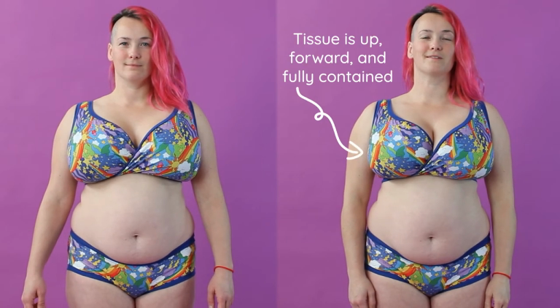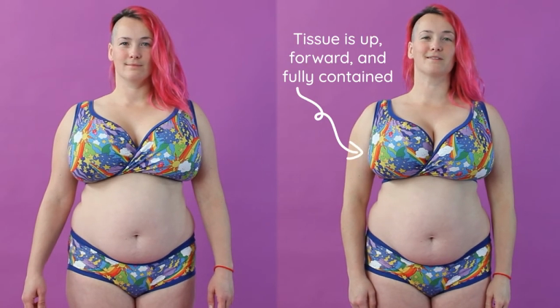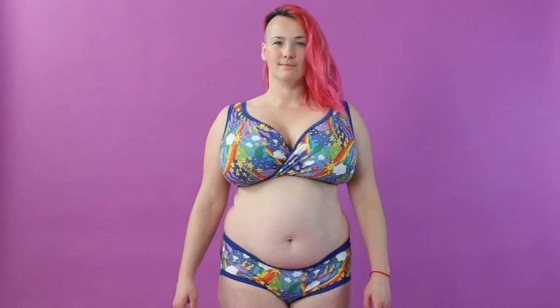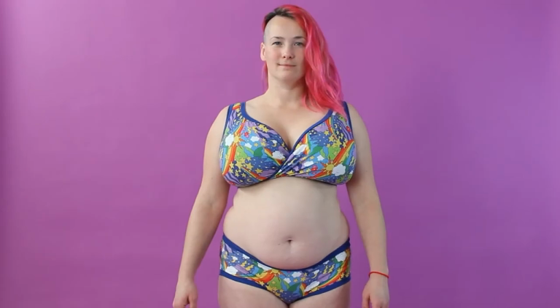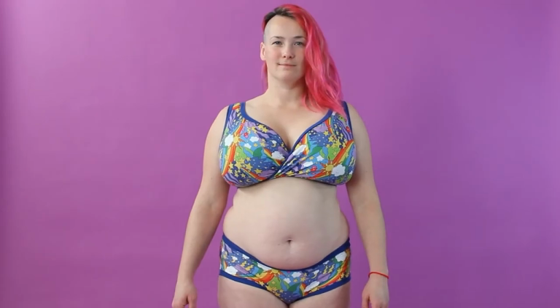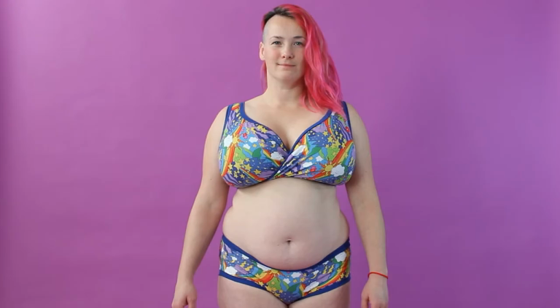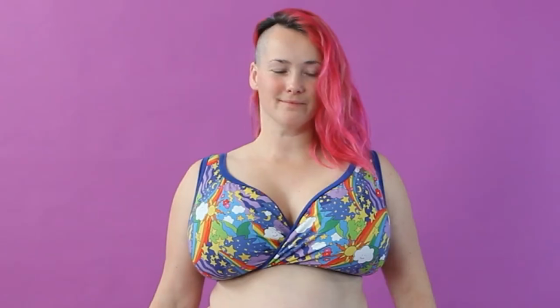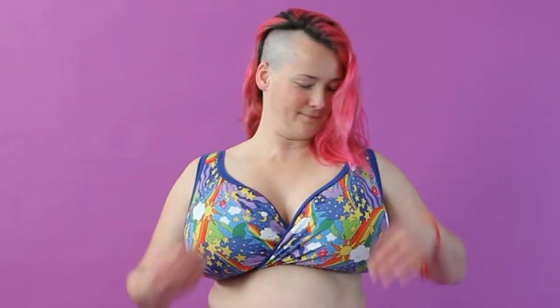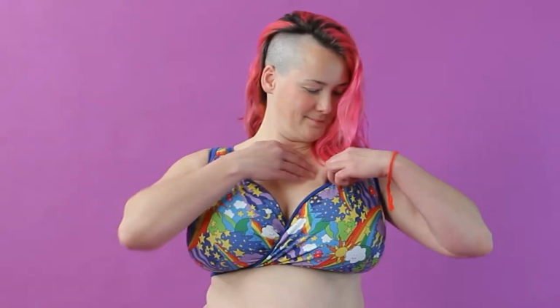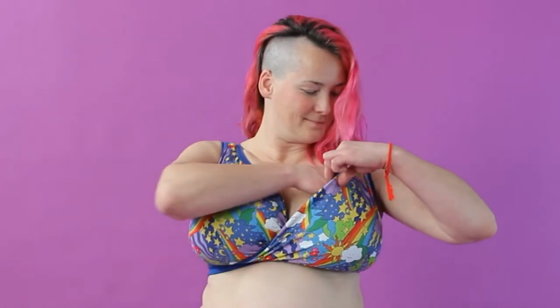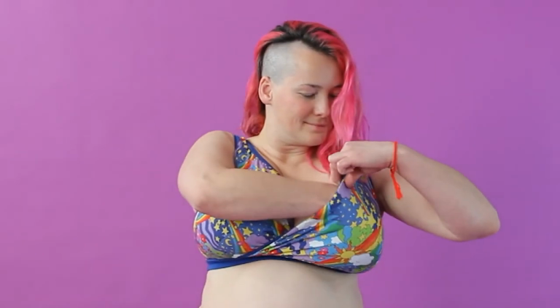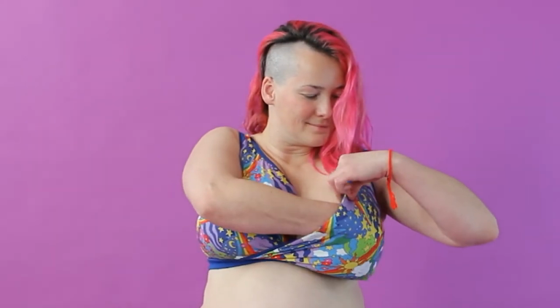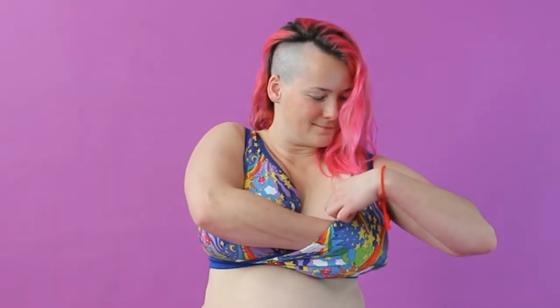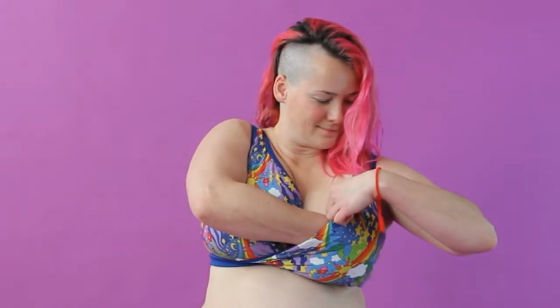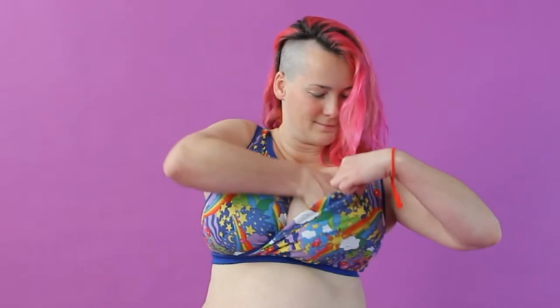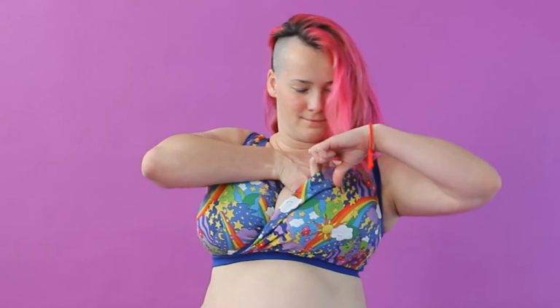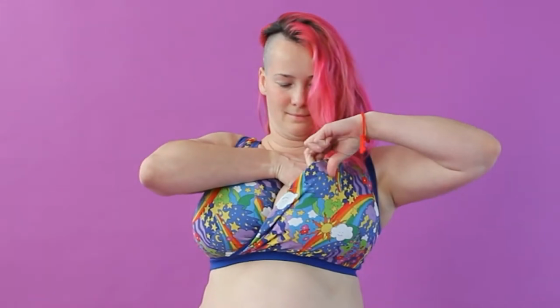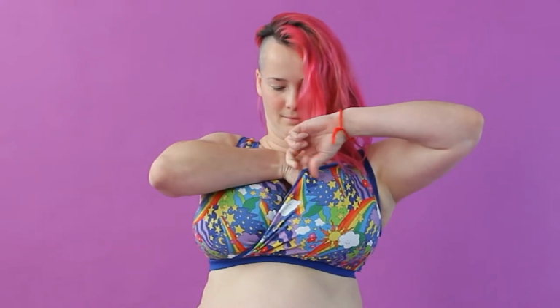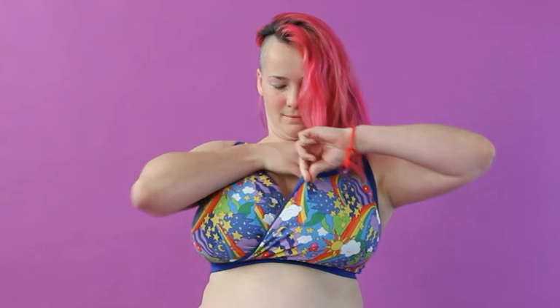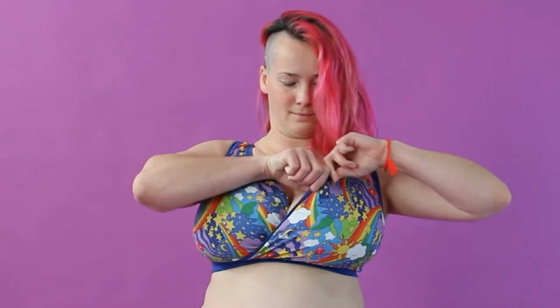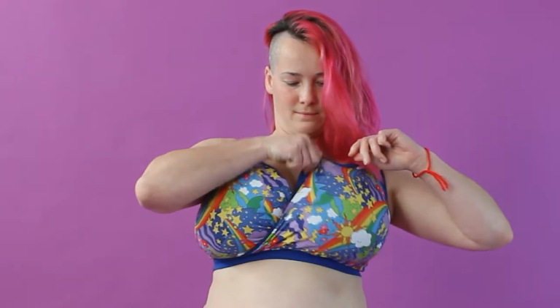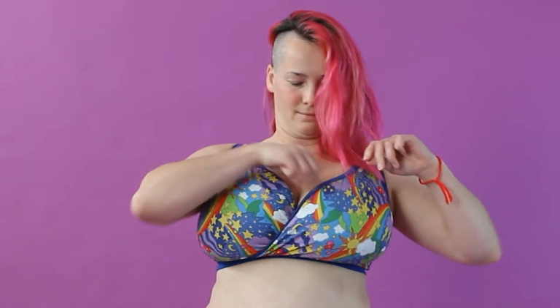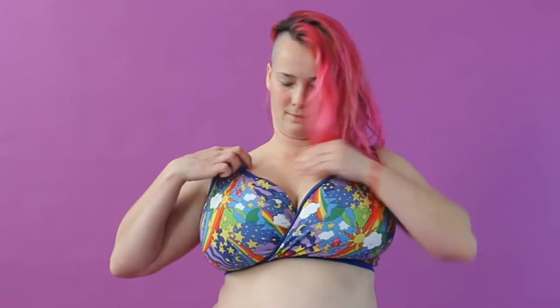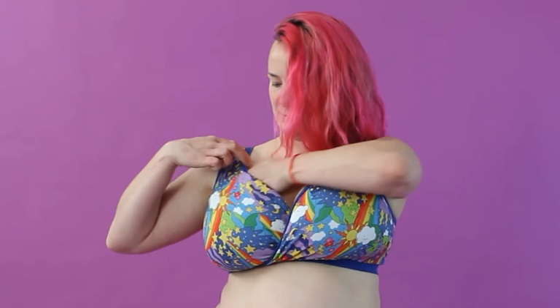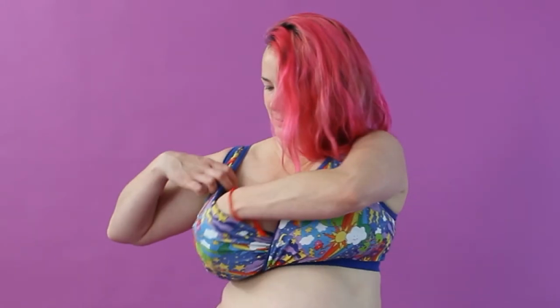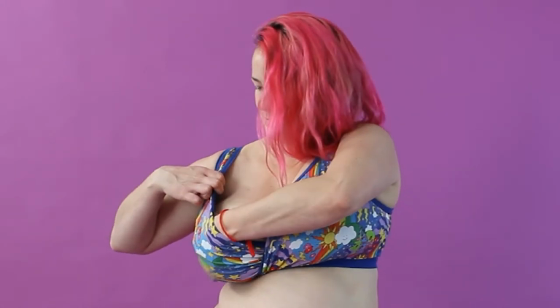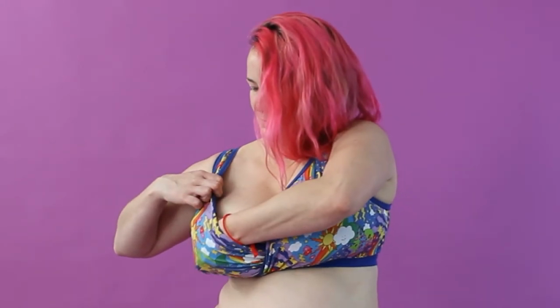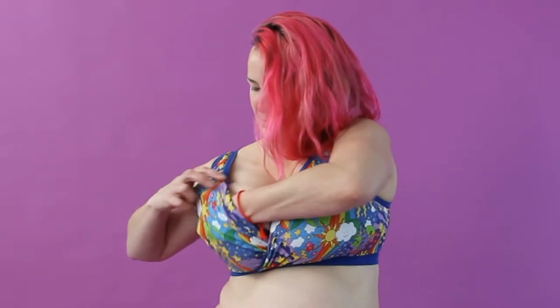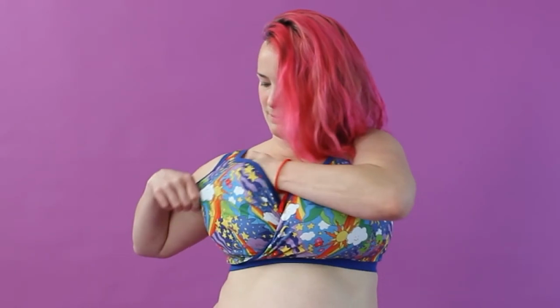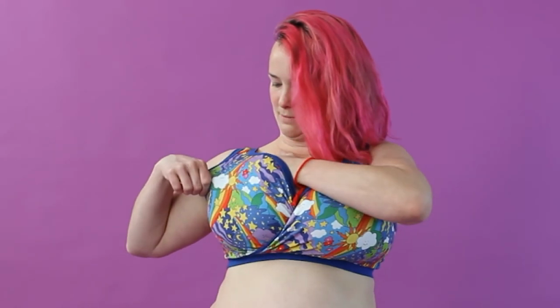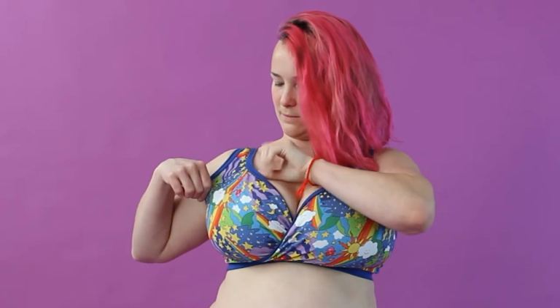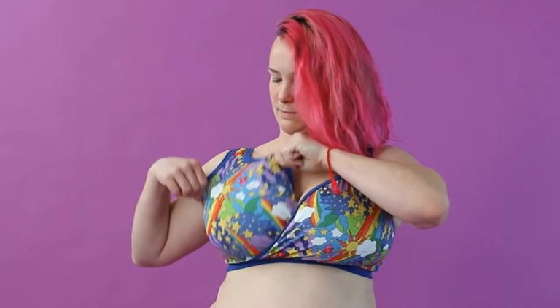But how do we do a swoop and scoop? After you've put your bra on, reach into each cup pulling all the breast tissue up and forward, adjusting as you go. Make sure you reach any tissue that may be trapped under the band and any tissue under your arms.